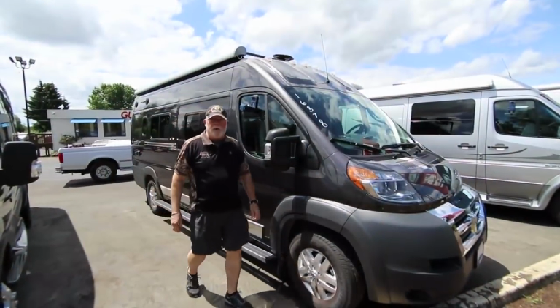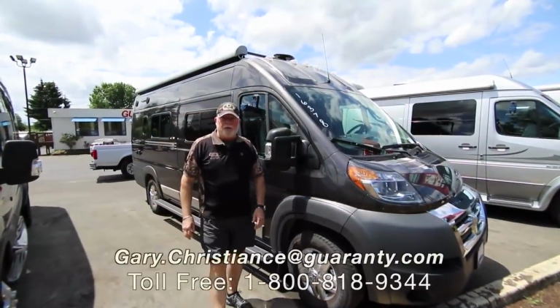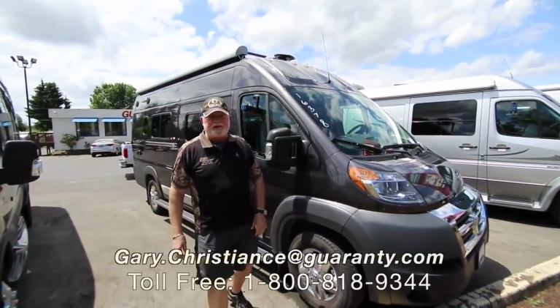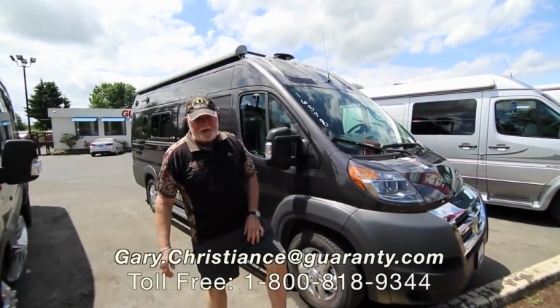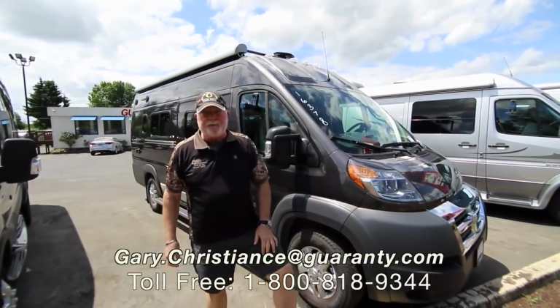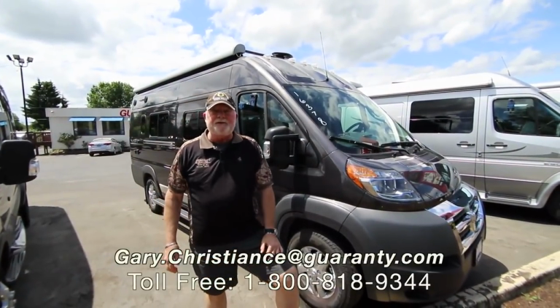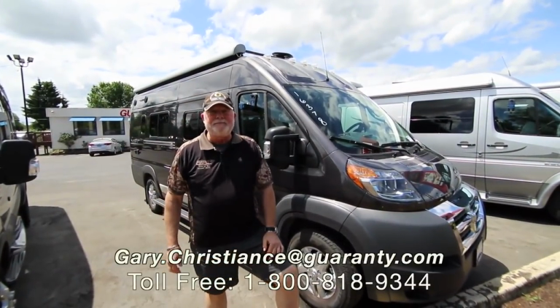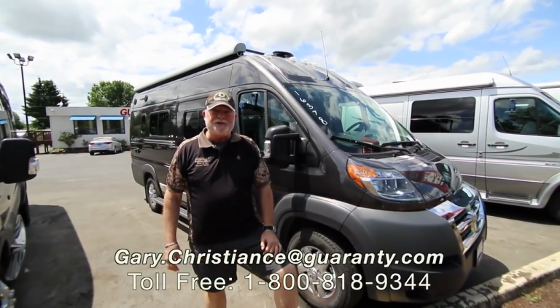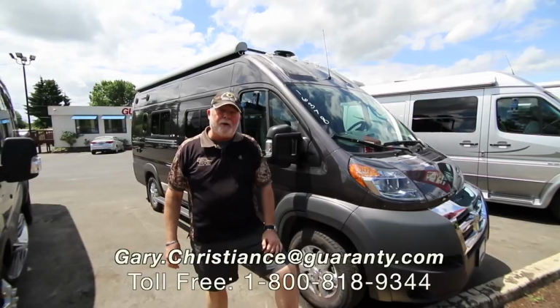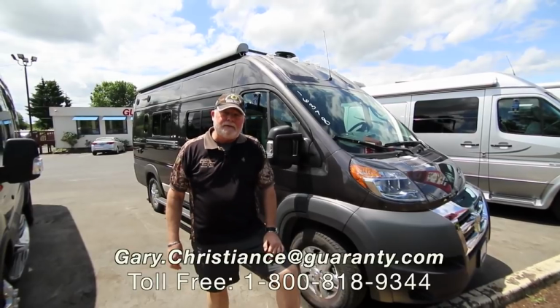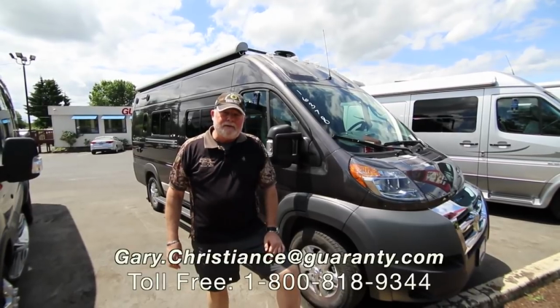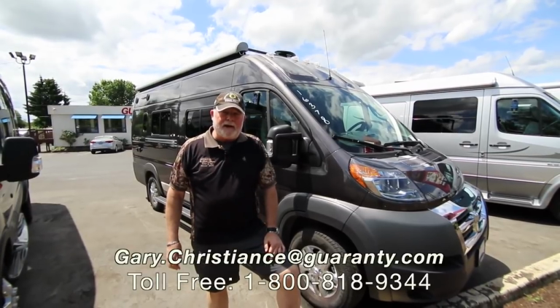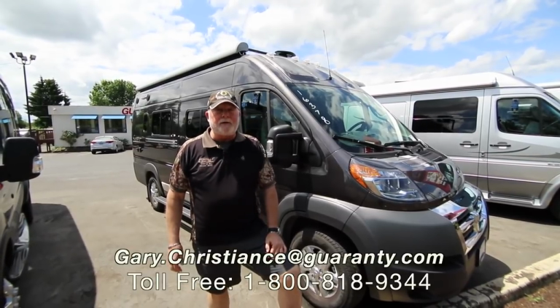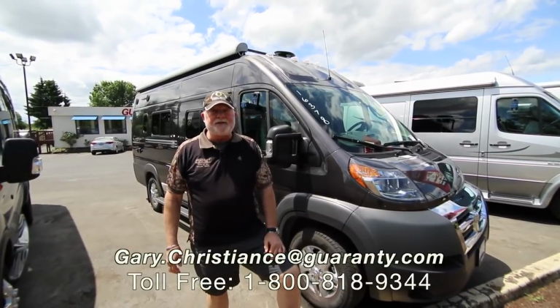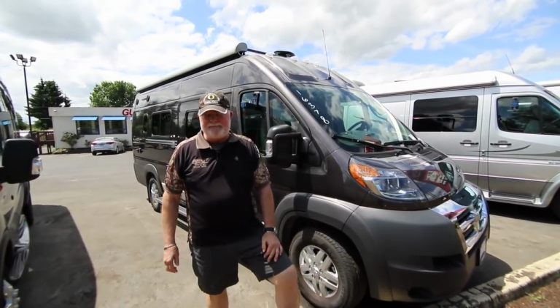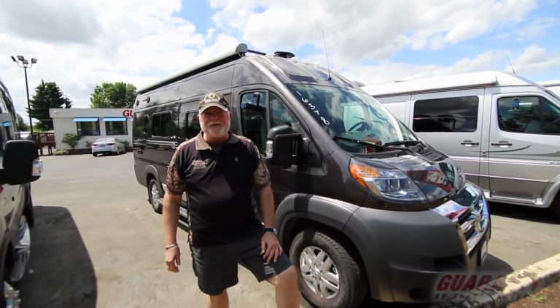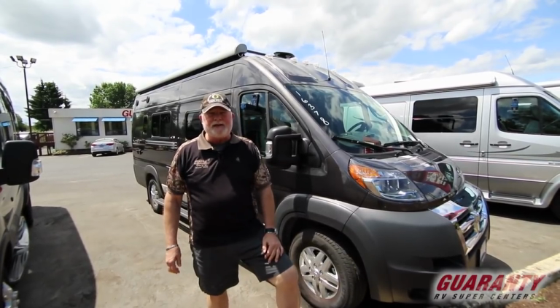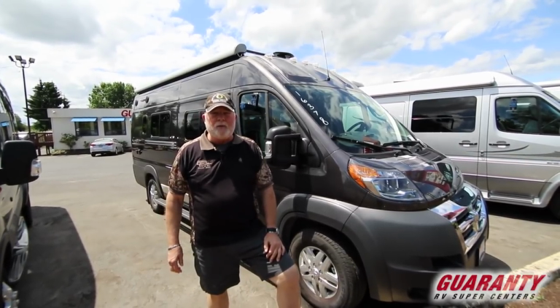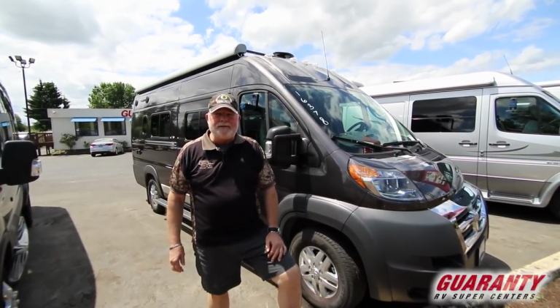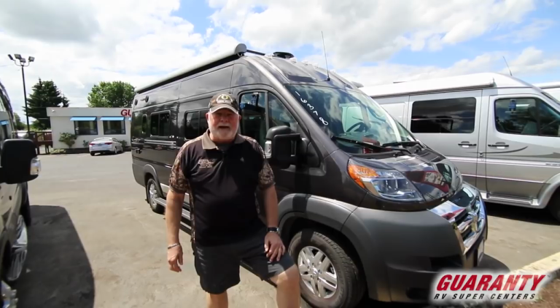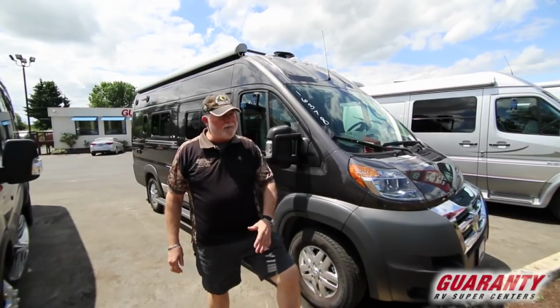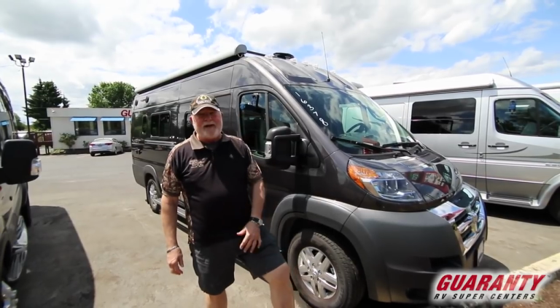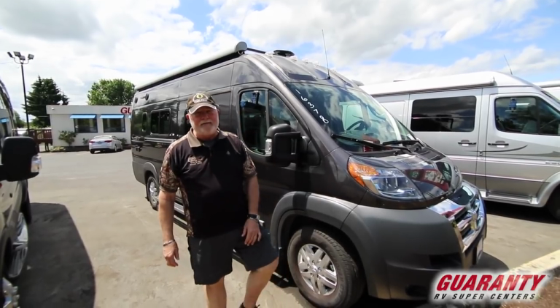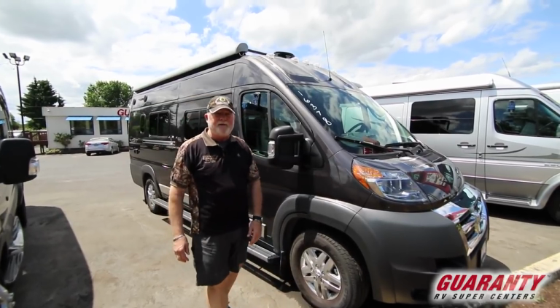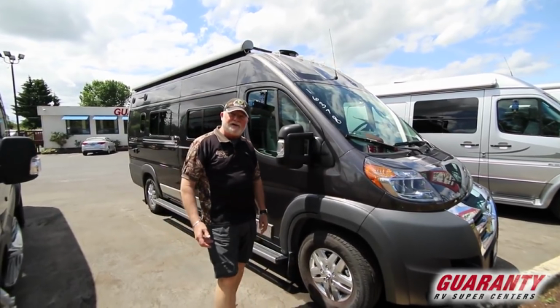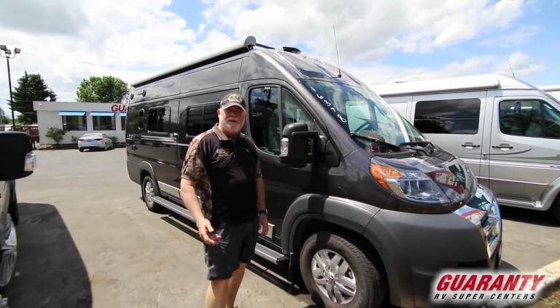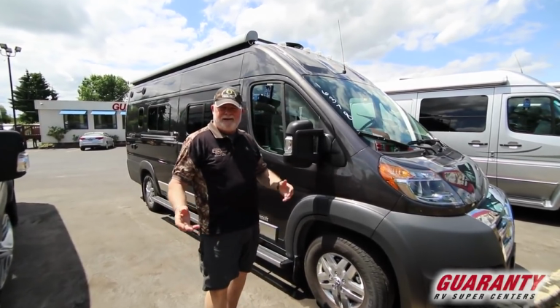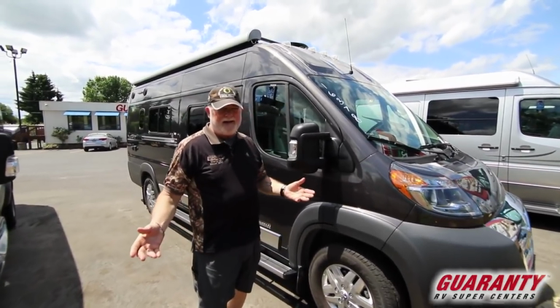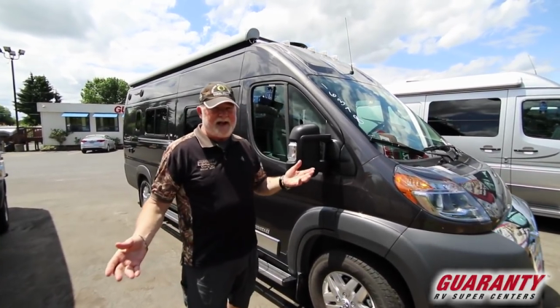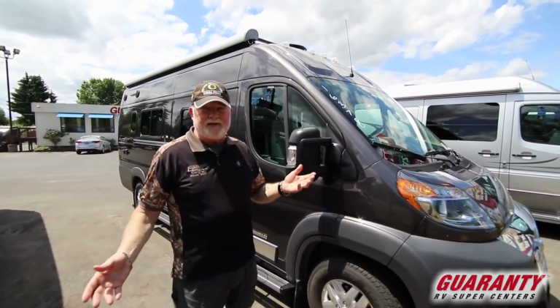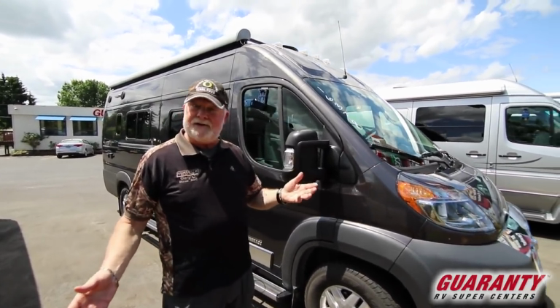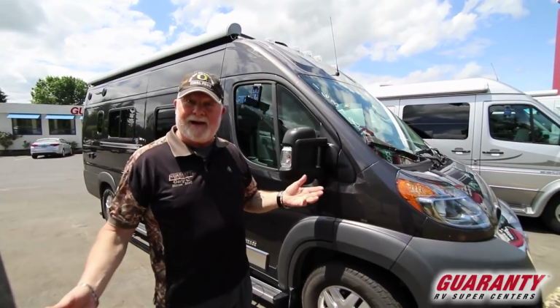Welcome to the world-famous Guaranty RV Supercenters here in Junction City, Oregon. My name is Gary Christians, serving you since 1981, and you know me as the van guy. So if you have a question, just say I need to talk to the van guy.